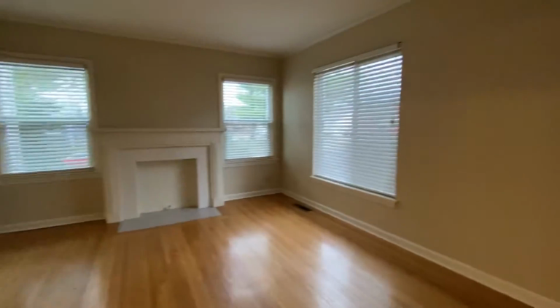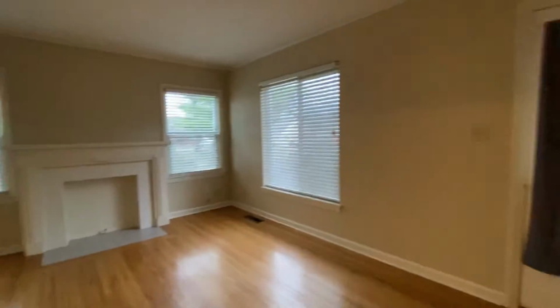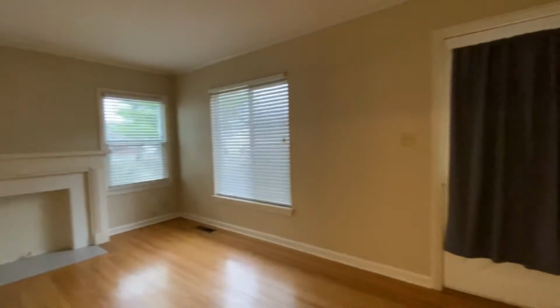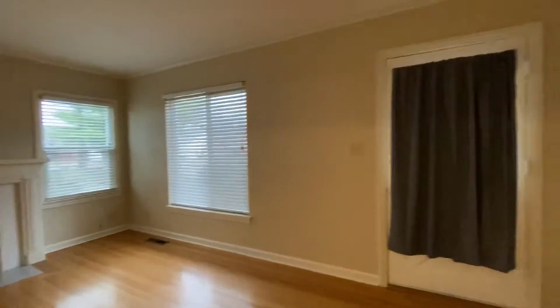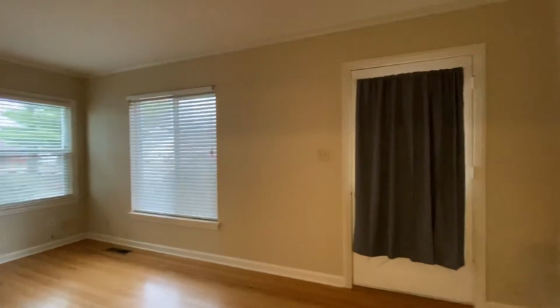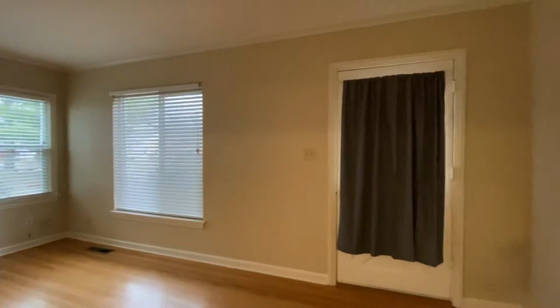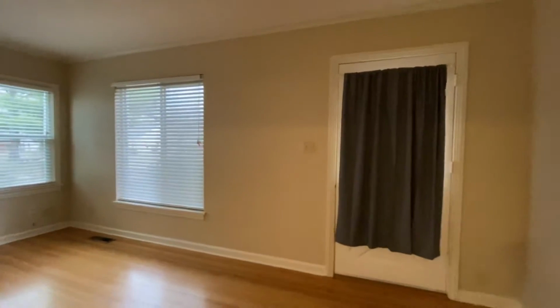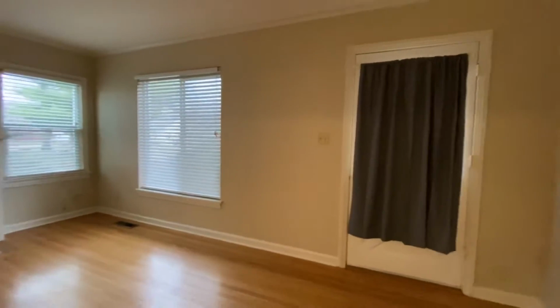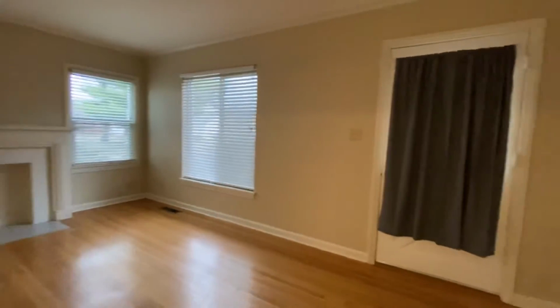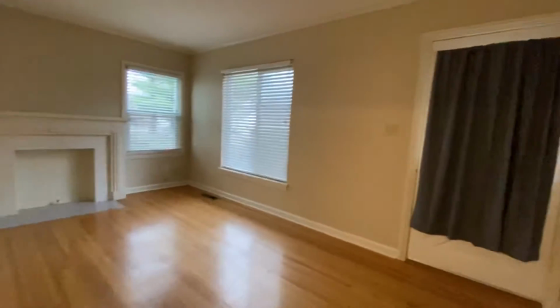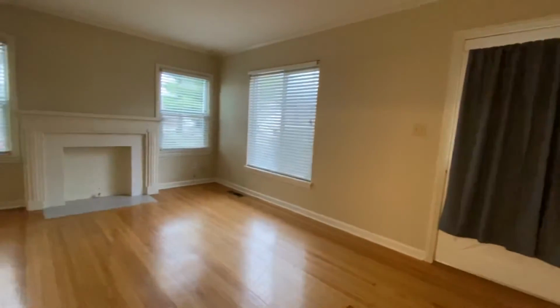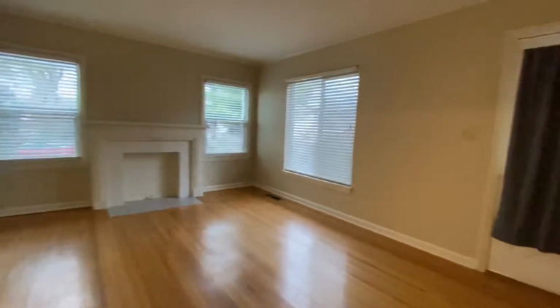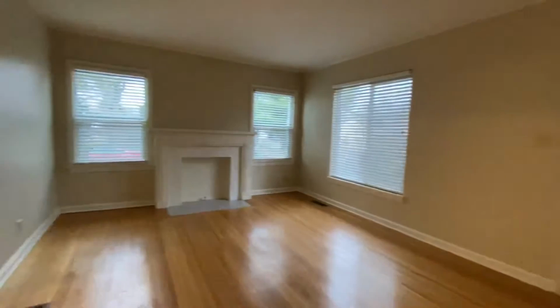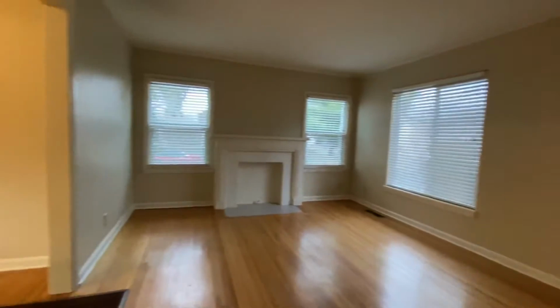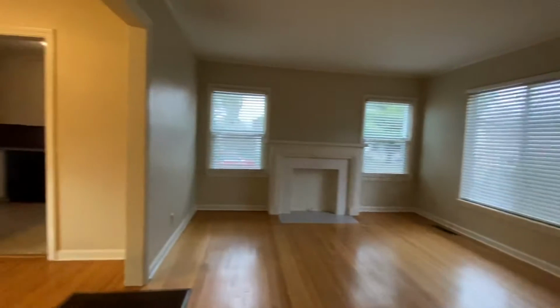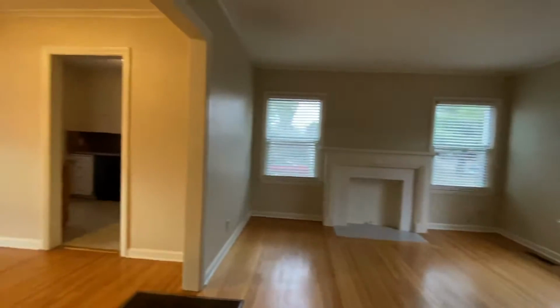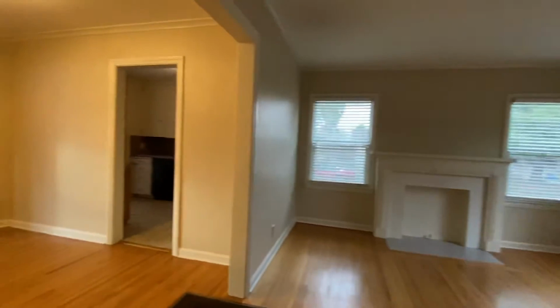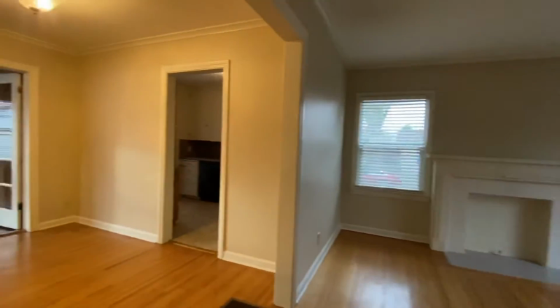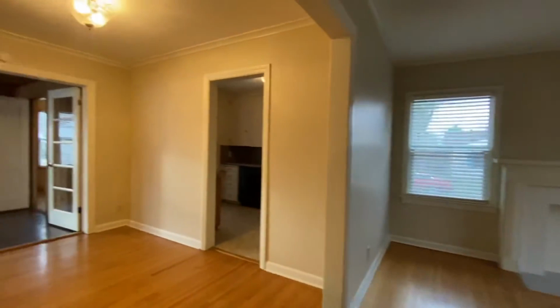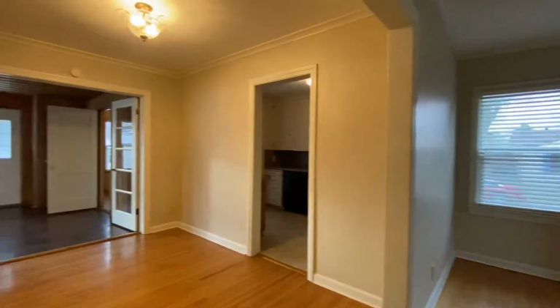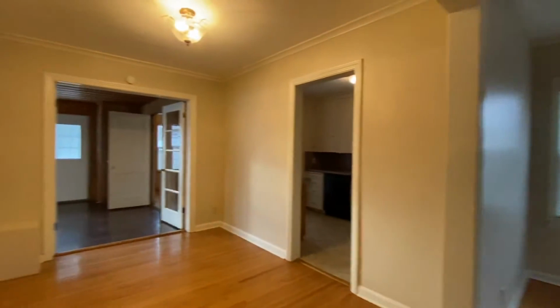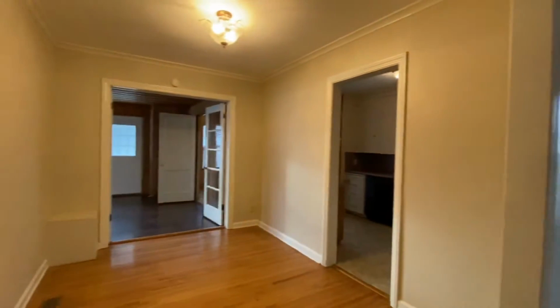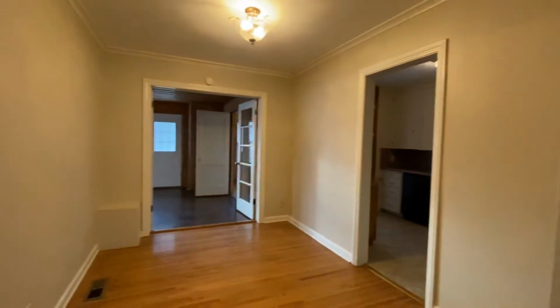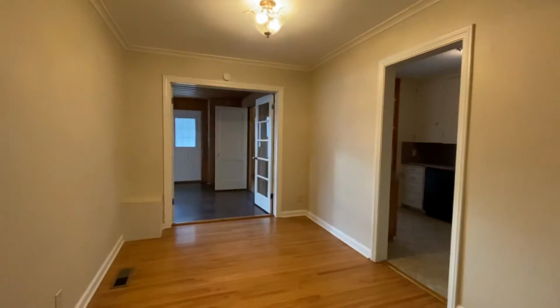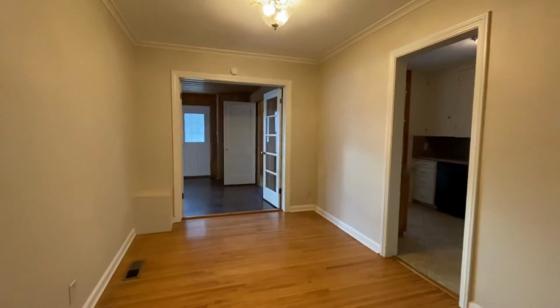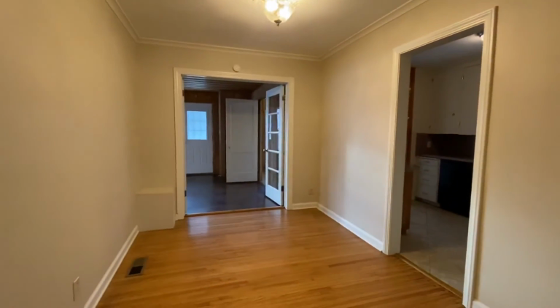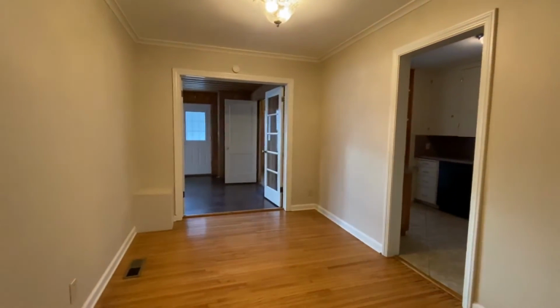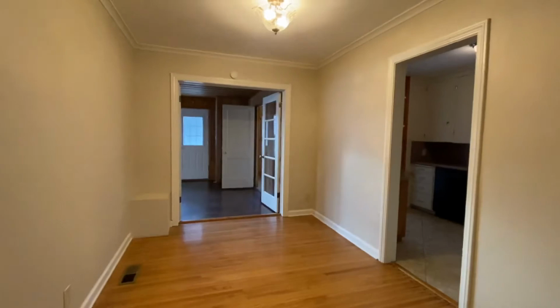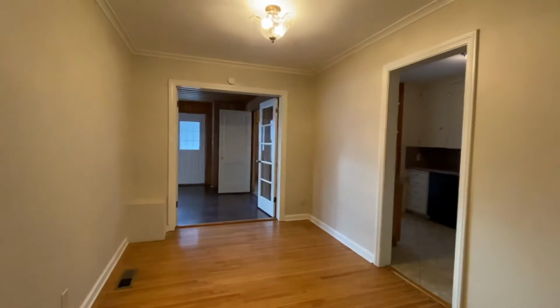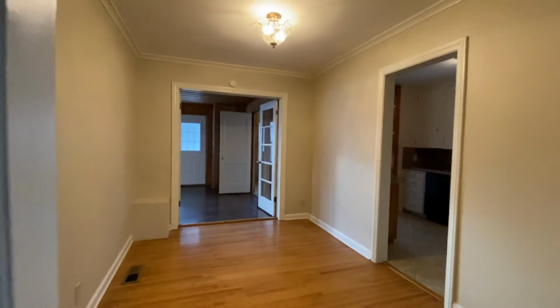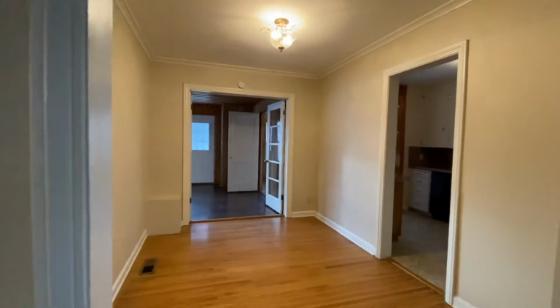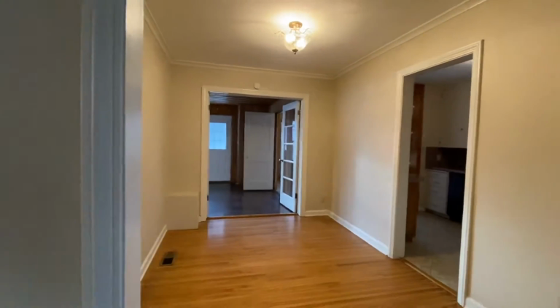Here is the front door. So you've got one living room here, and then we're going to walk through. If you go all the way, that's going to be the back door in the kitchen. But I'm going to show you the bedrooms first.